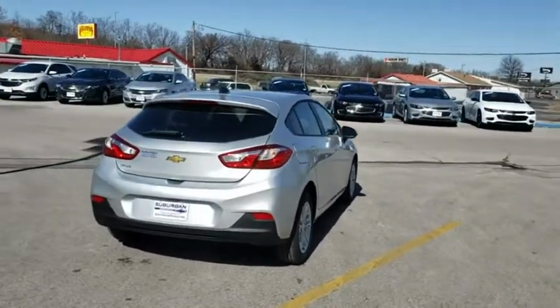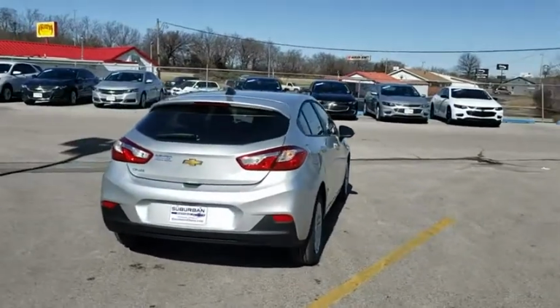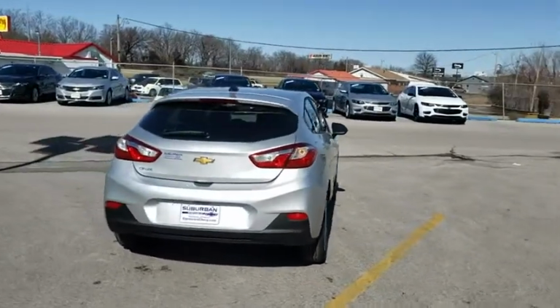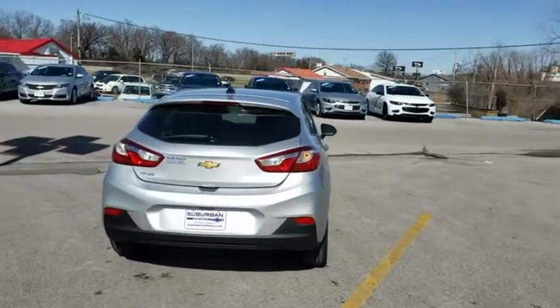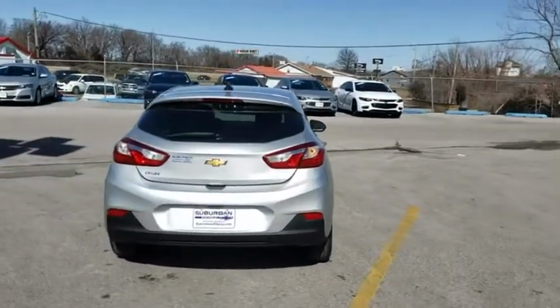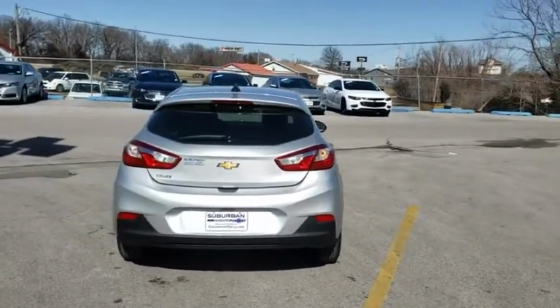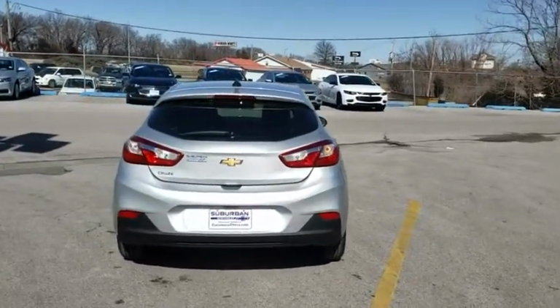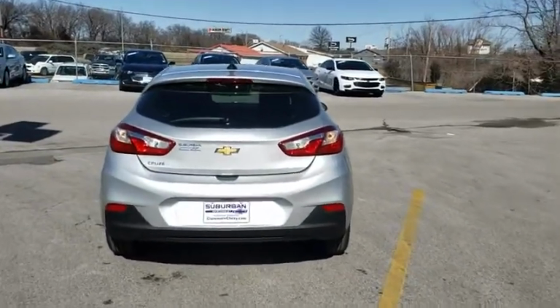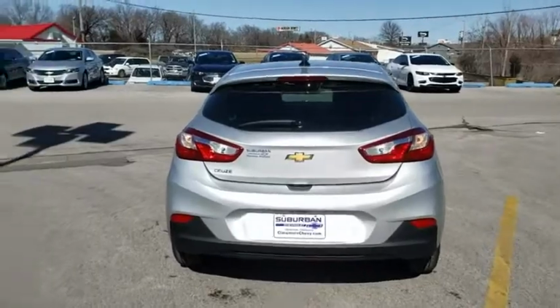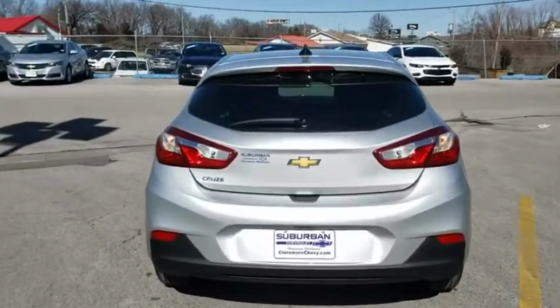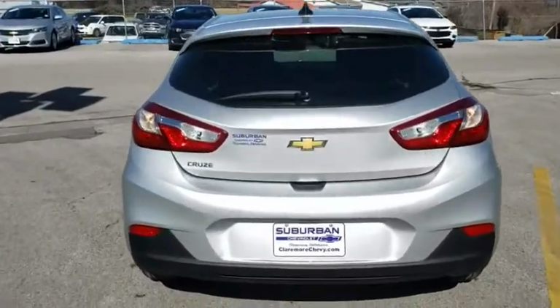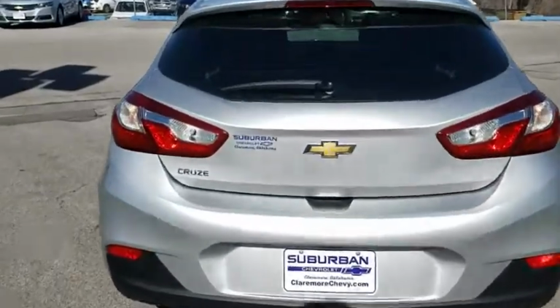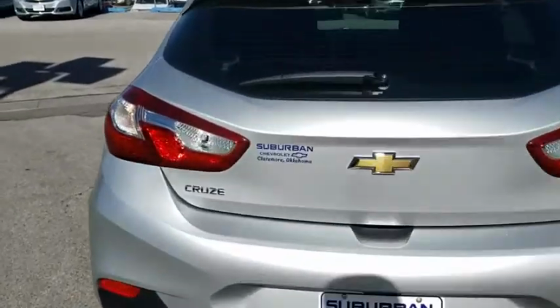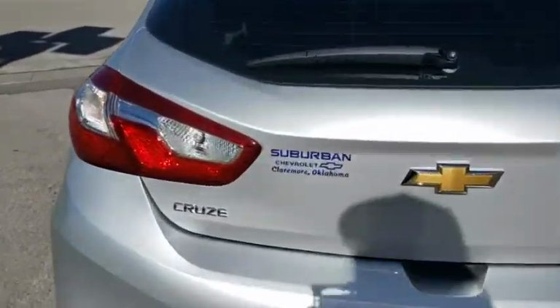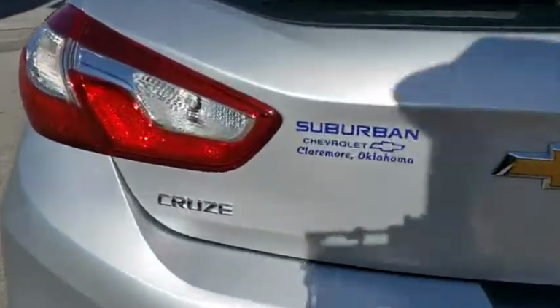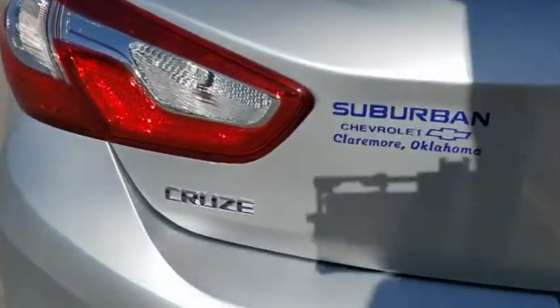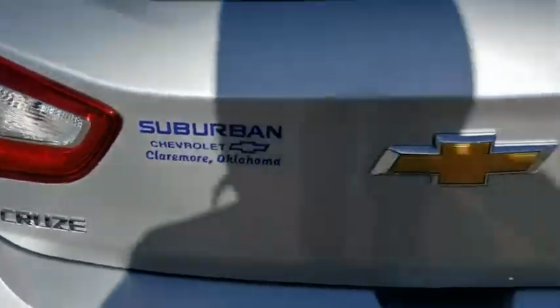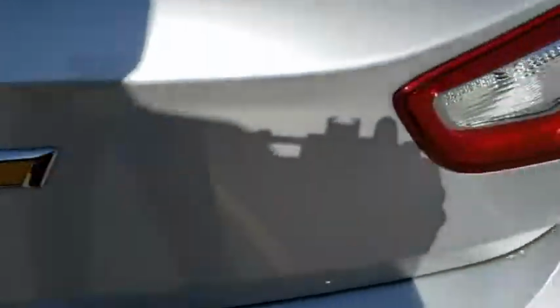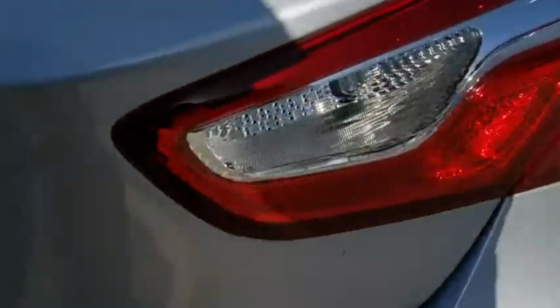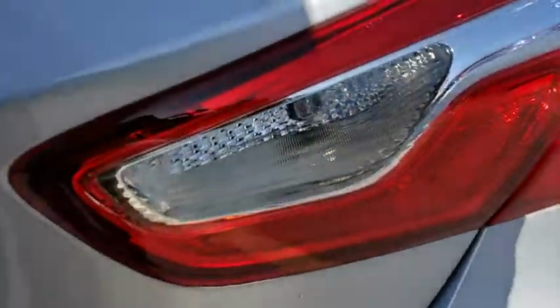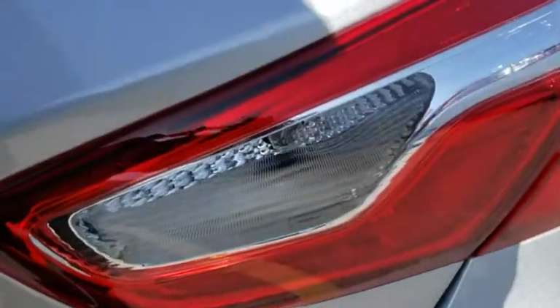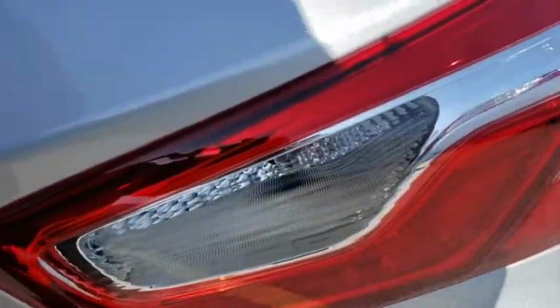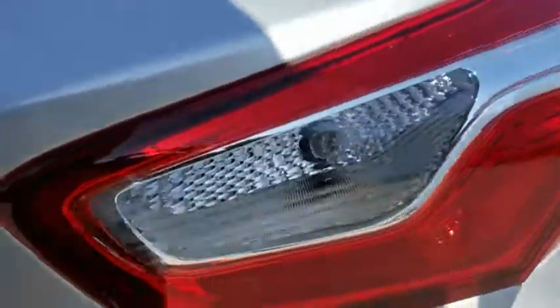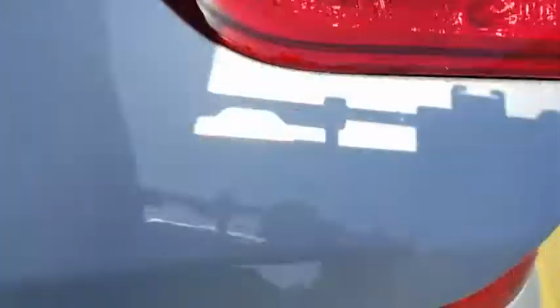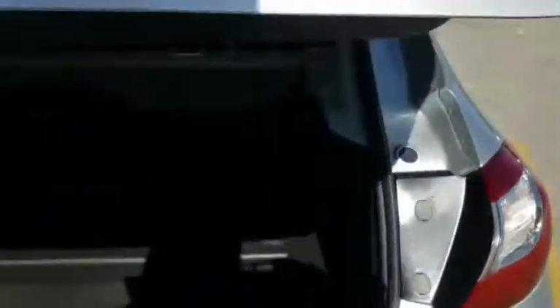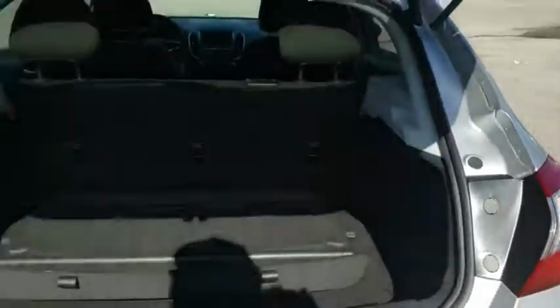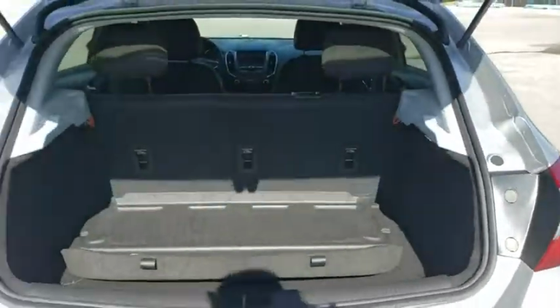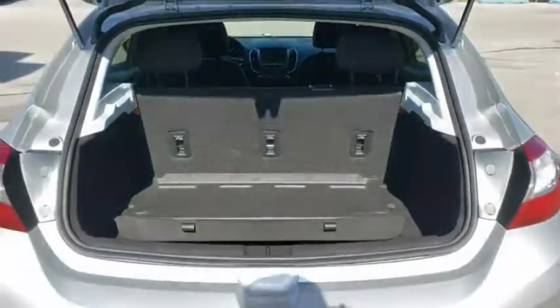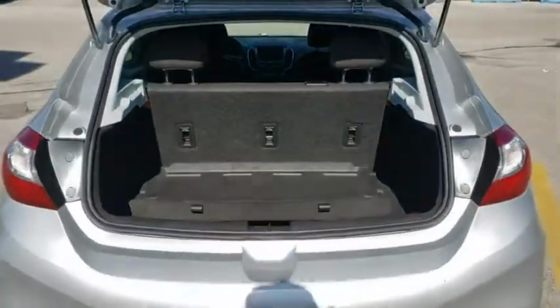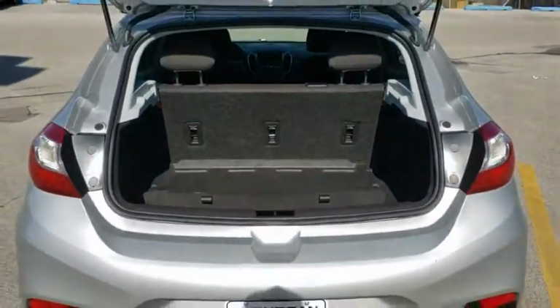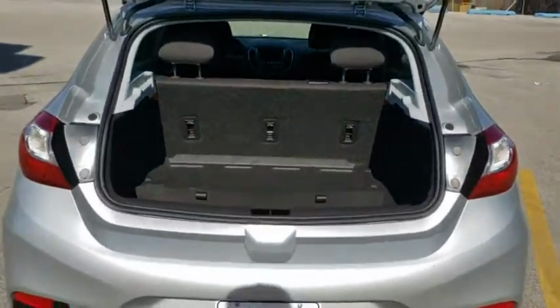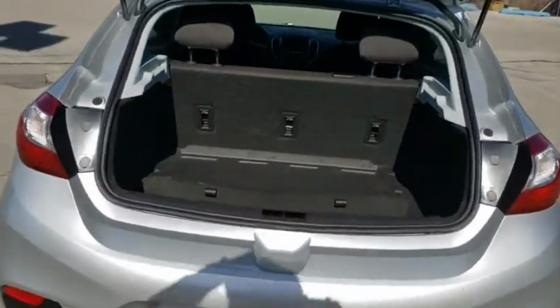Floor mats. Cruise control. Four-wheel disc brakes. AM-FM stereo radio. Front-wheel drive. Rear defrost. MP3 player. Bucket seat. Security system. Power windows.